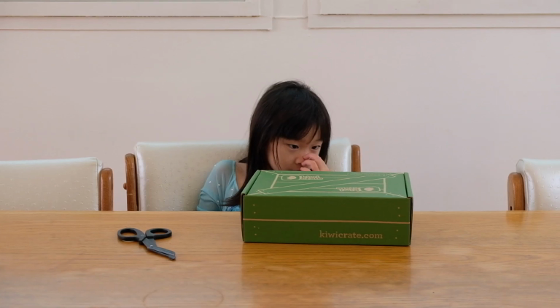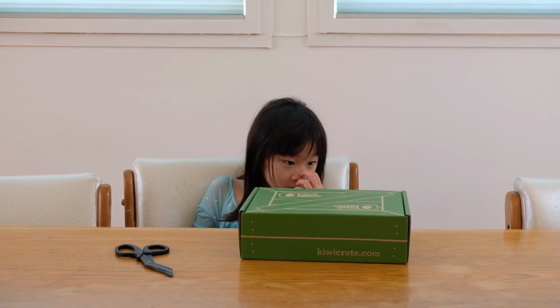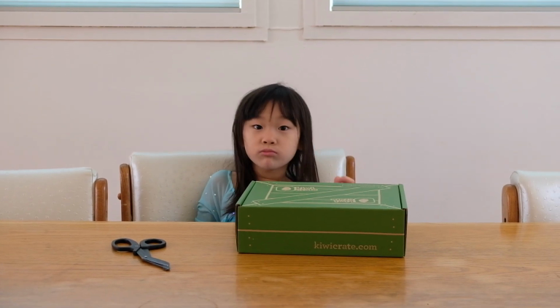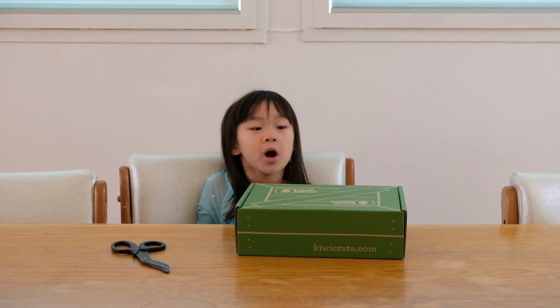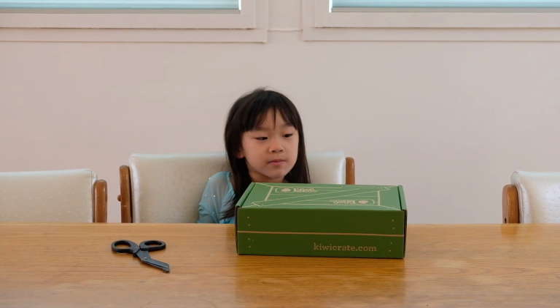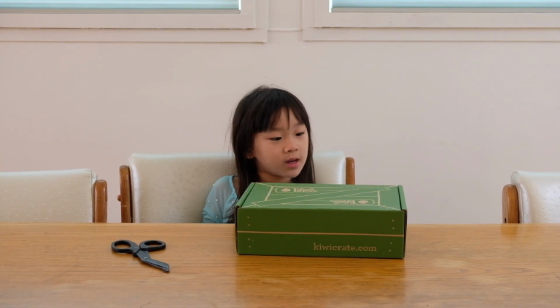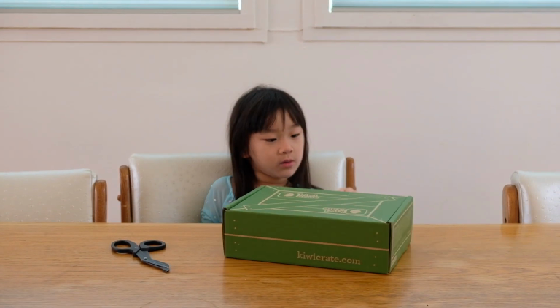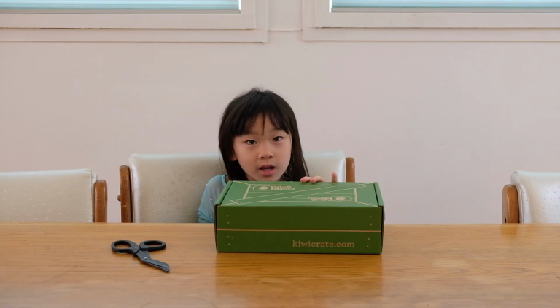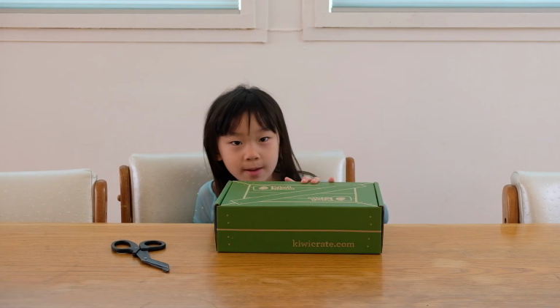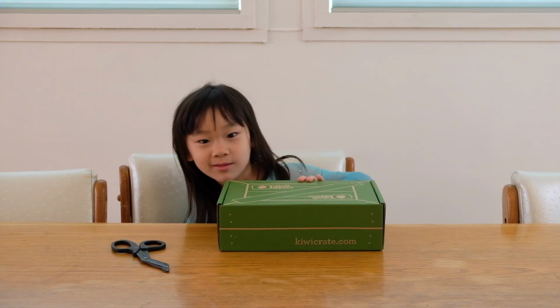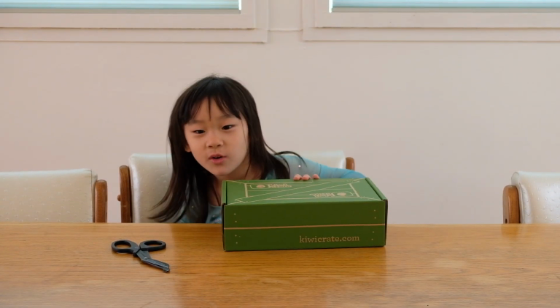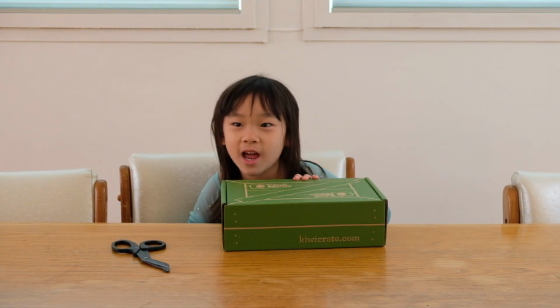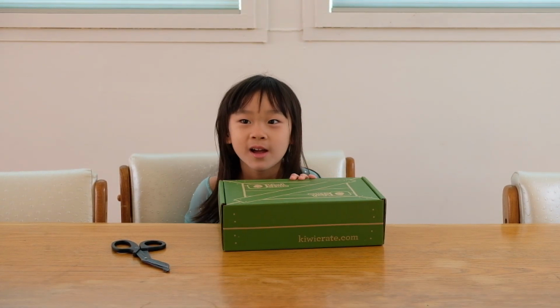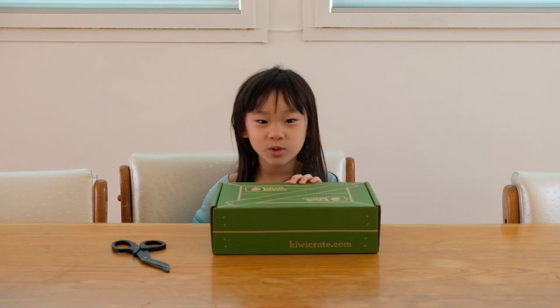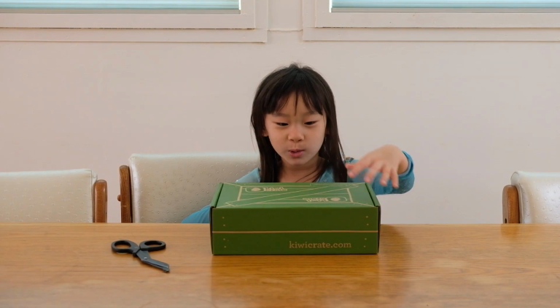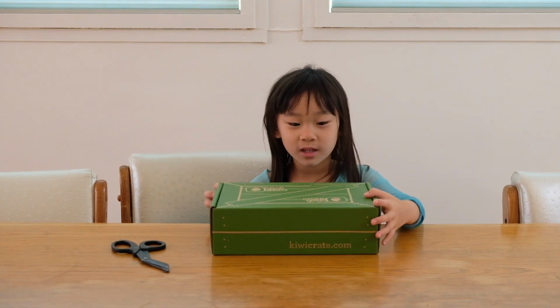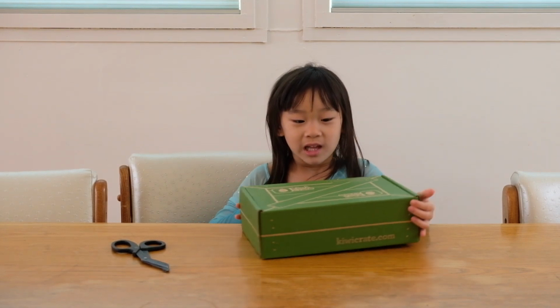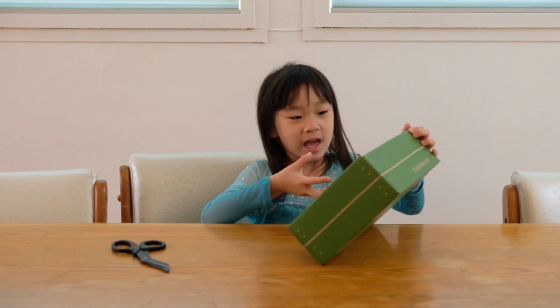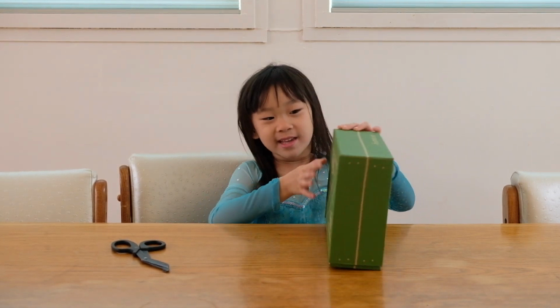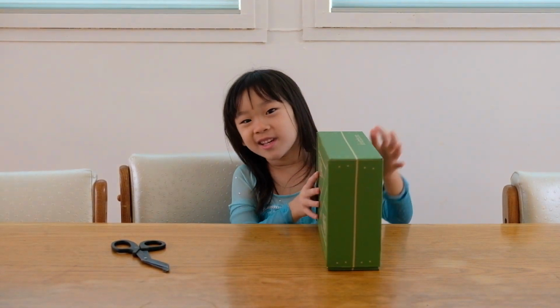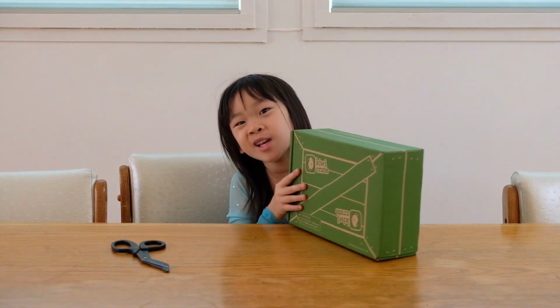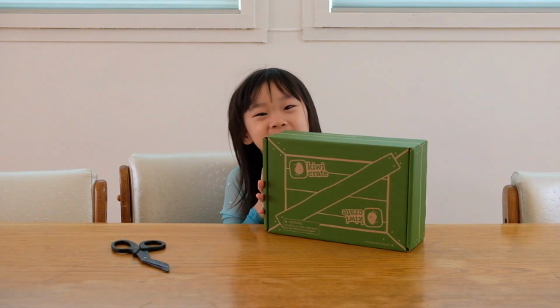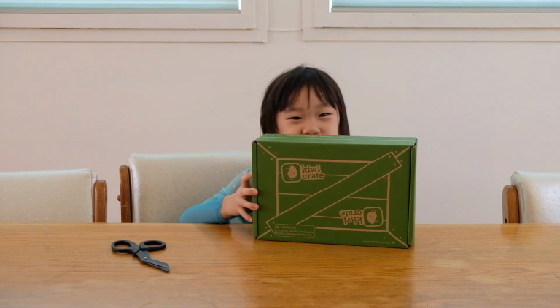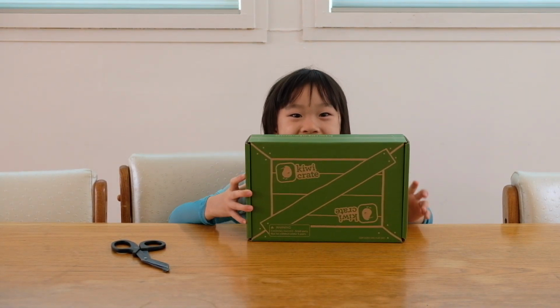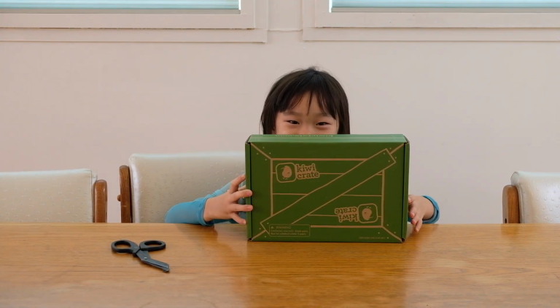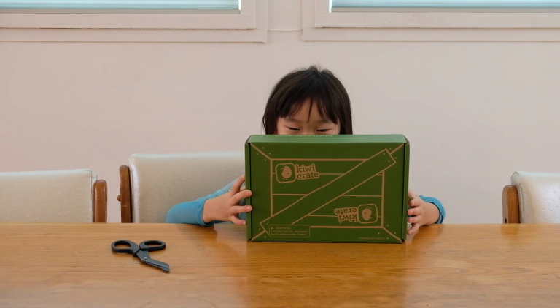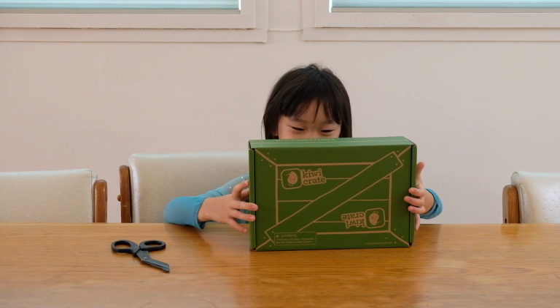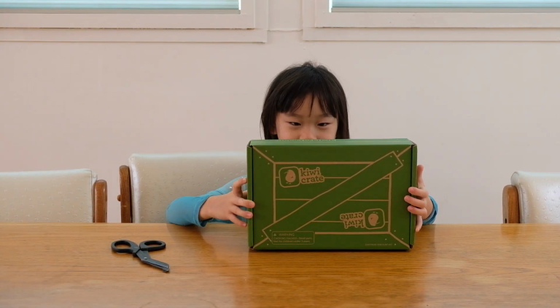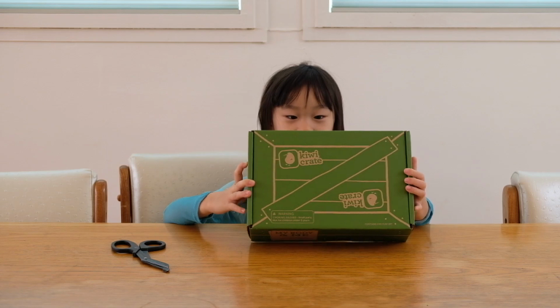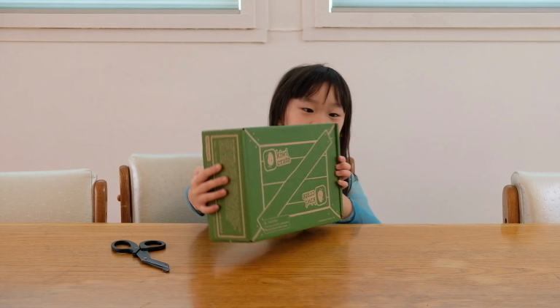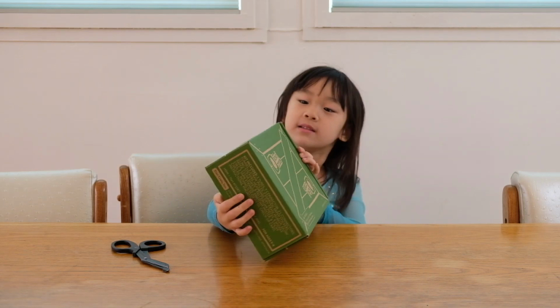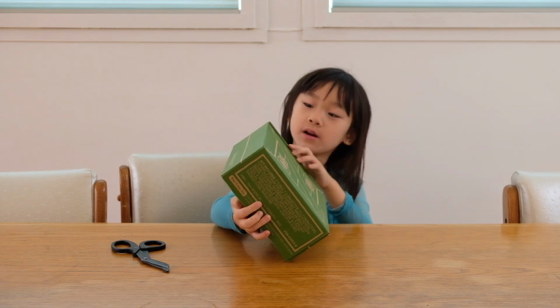It says 'My Body and Me.' Hi, my name is Chloe and today we're doing a Kiwi Crate. Let's start.